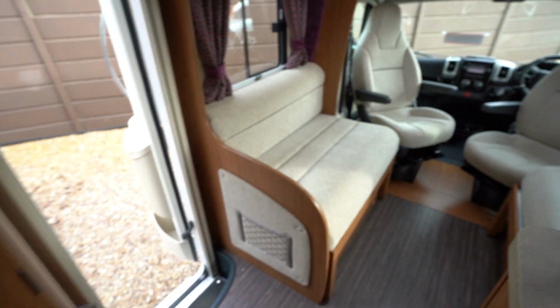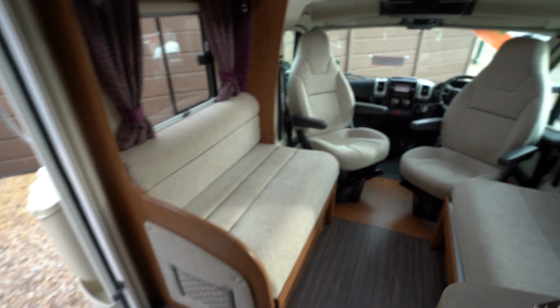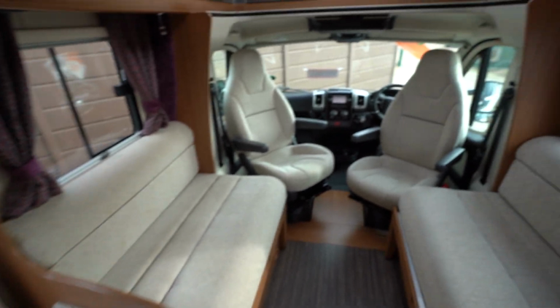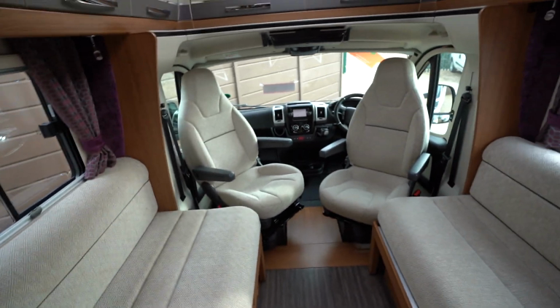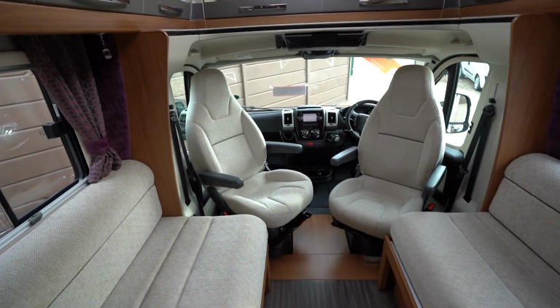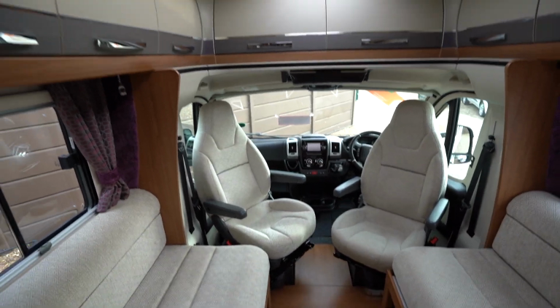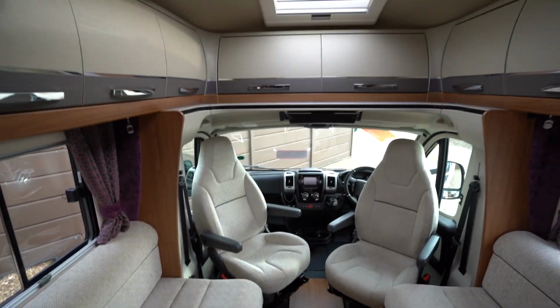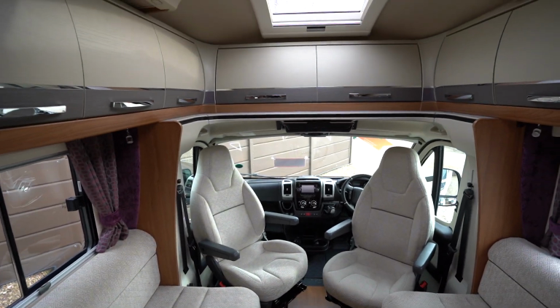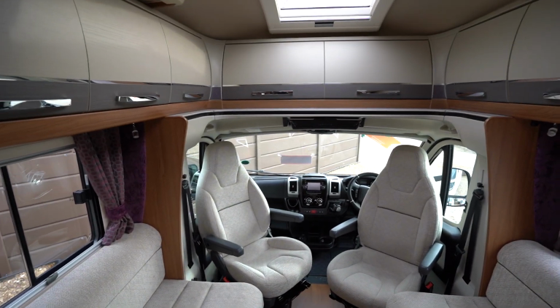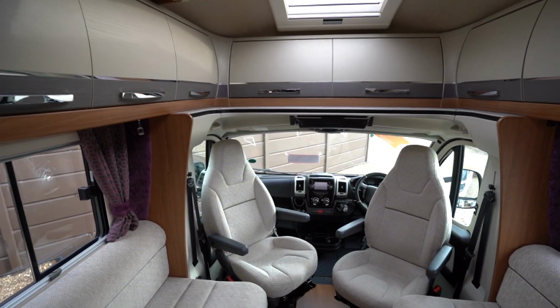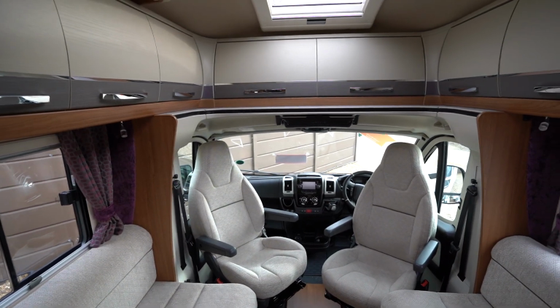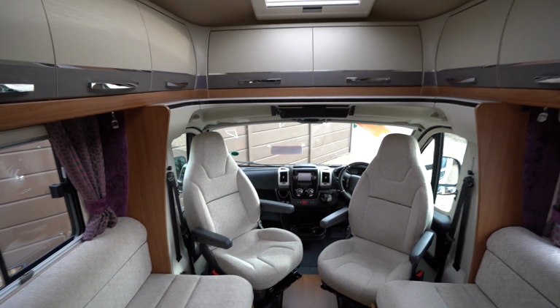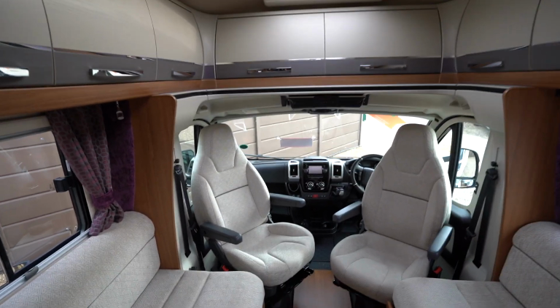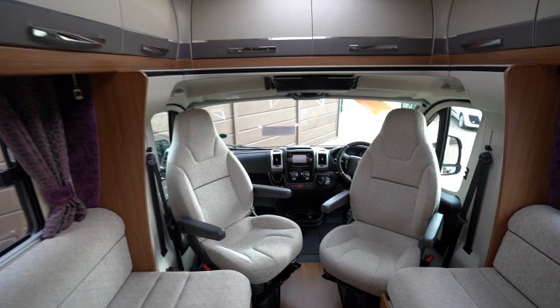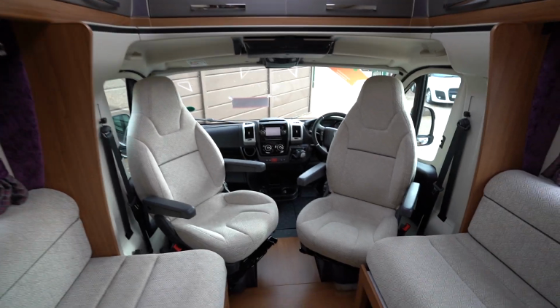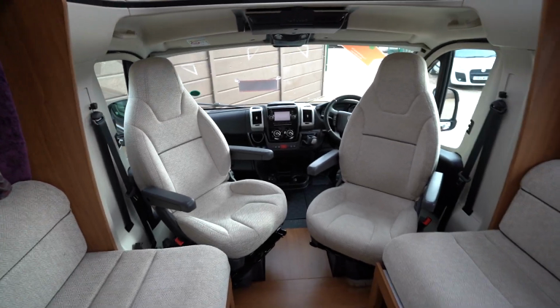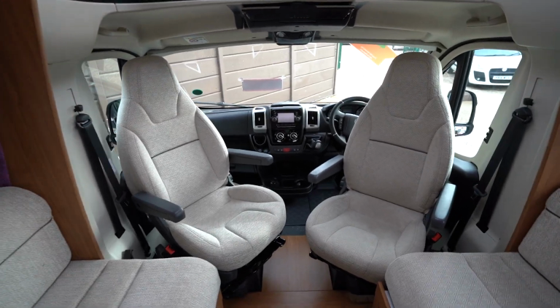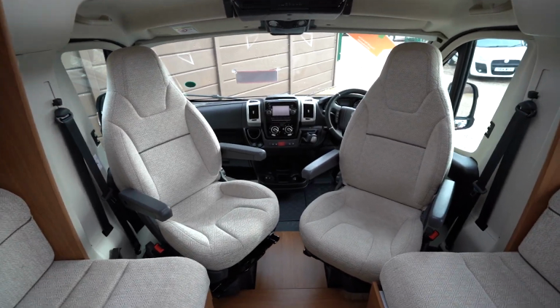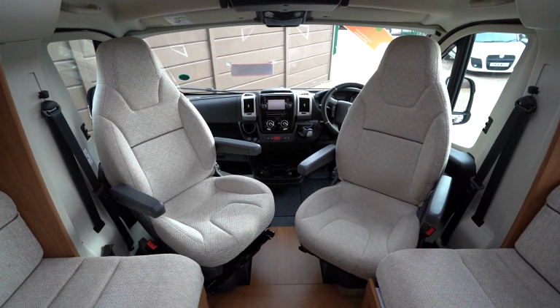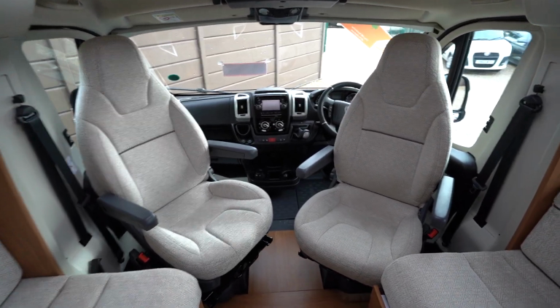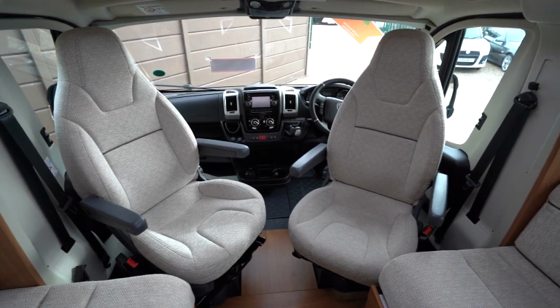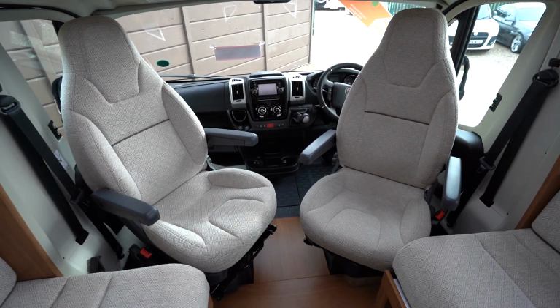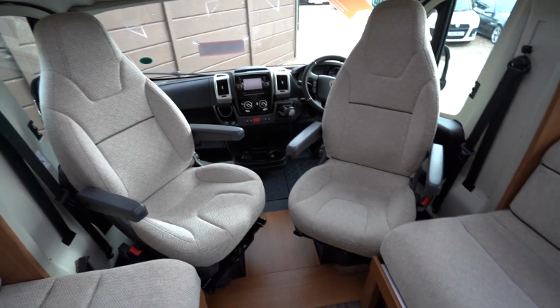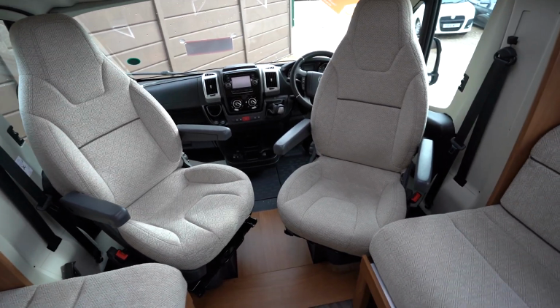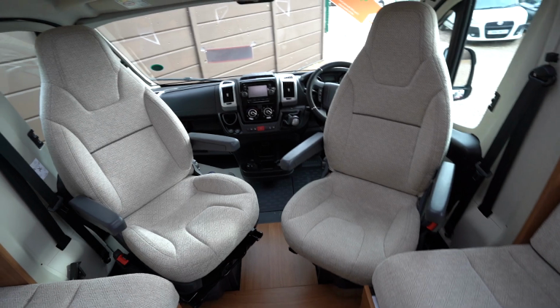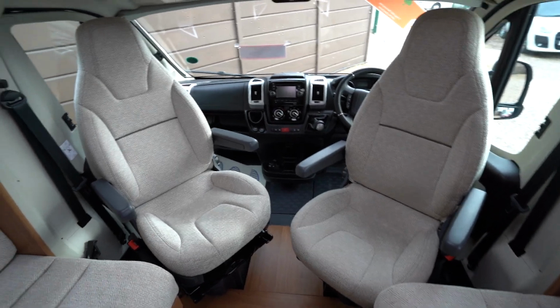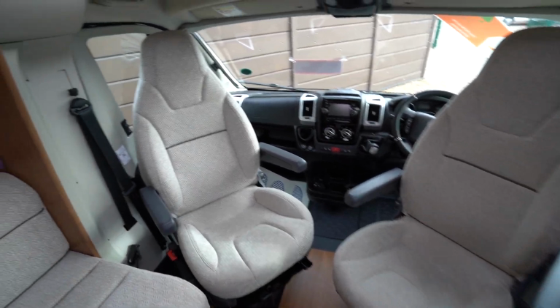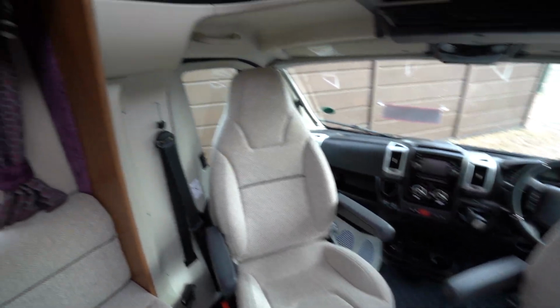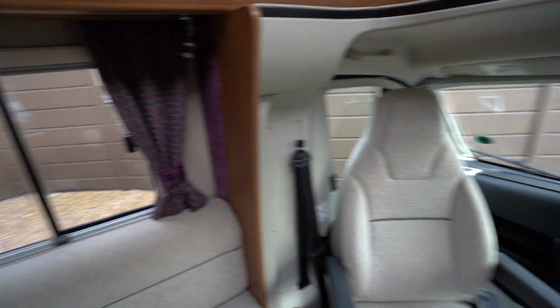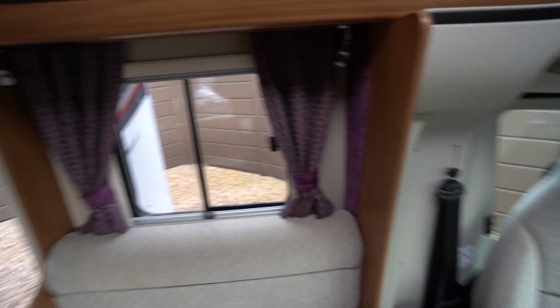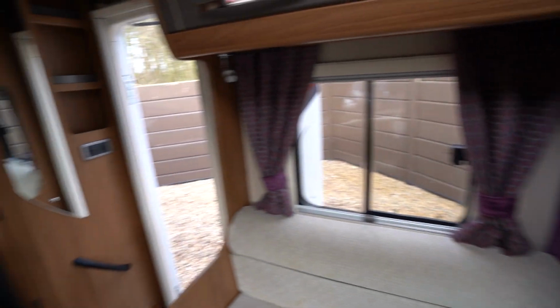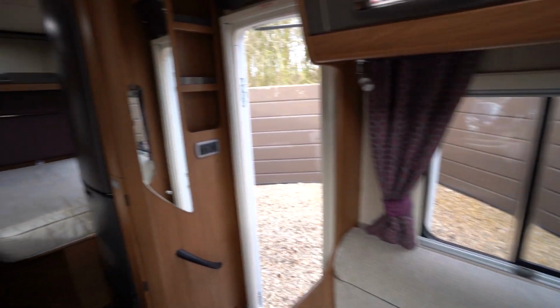The cab area has got a drop-down TV. There's also overhead cabinets on both sides and a panoramic skylight. You've got swivel cab seats, automatic gearbox, cab air conditioning, and cruise control as well. So if you're interested in viewing this motorhome, you can visit our website.